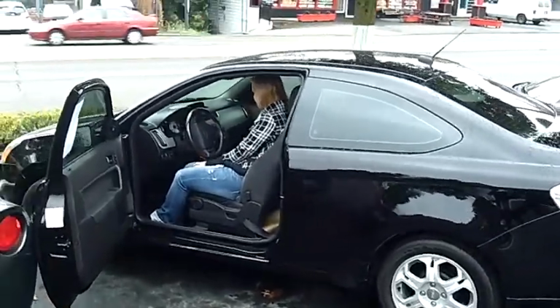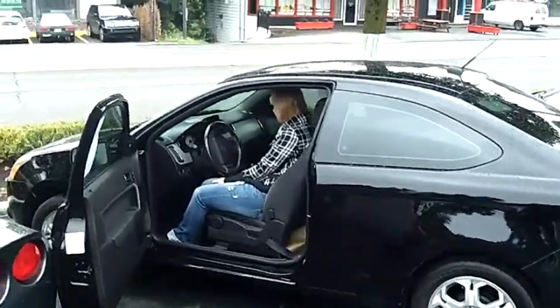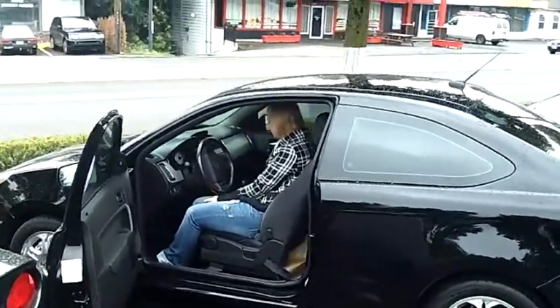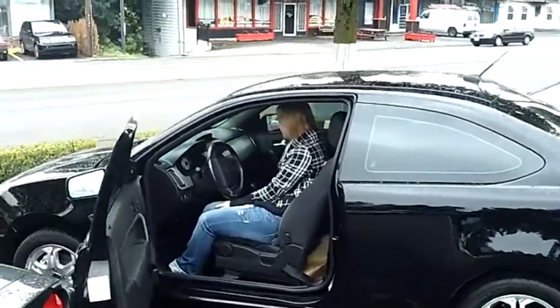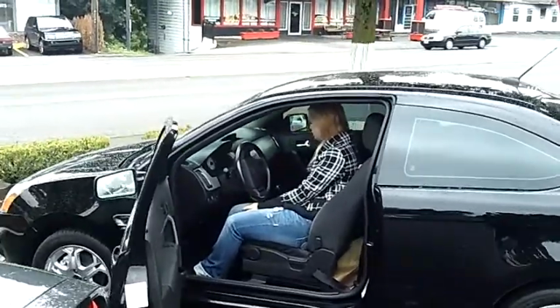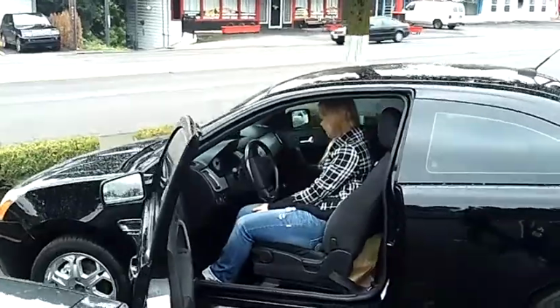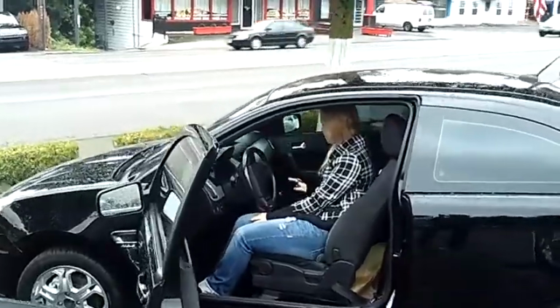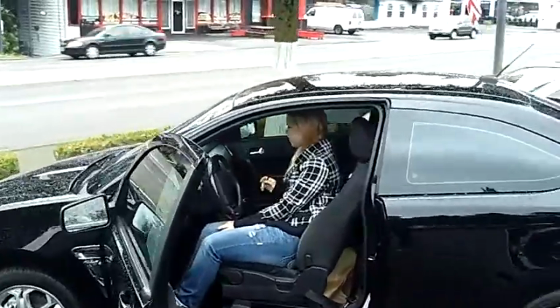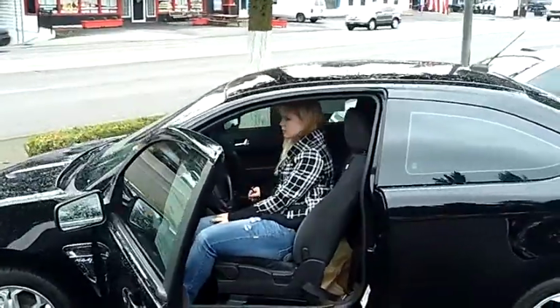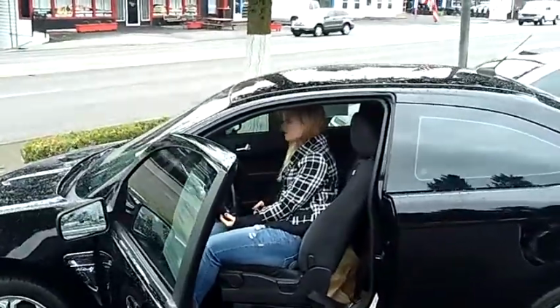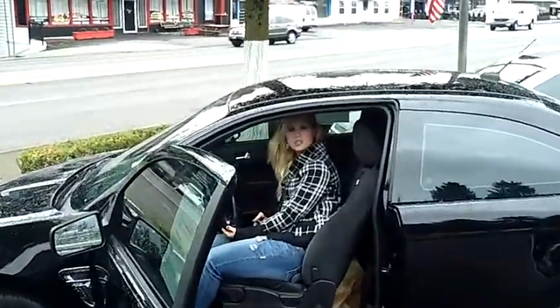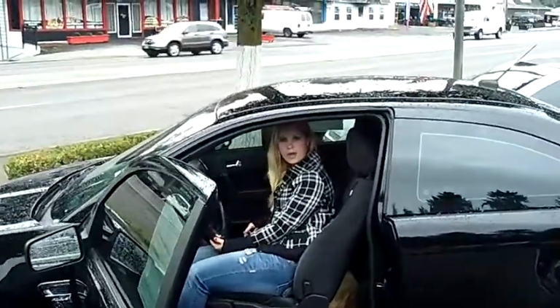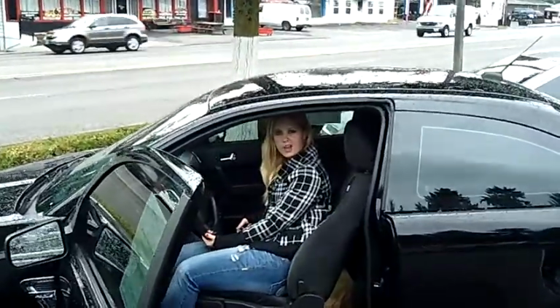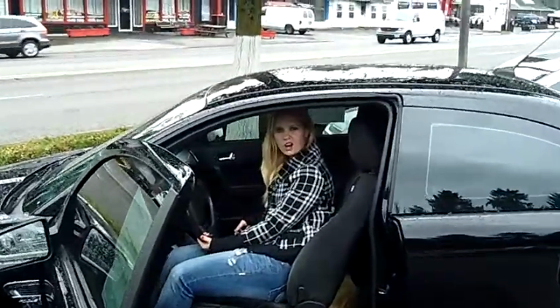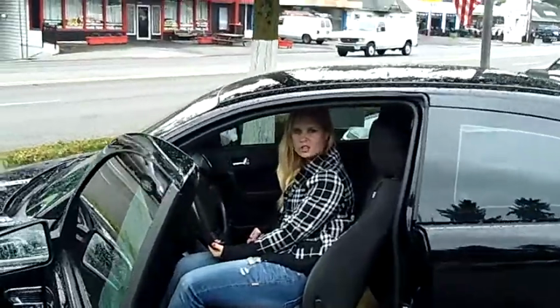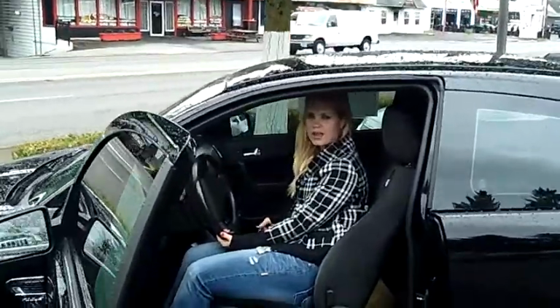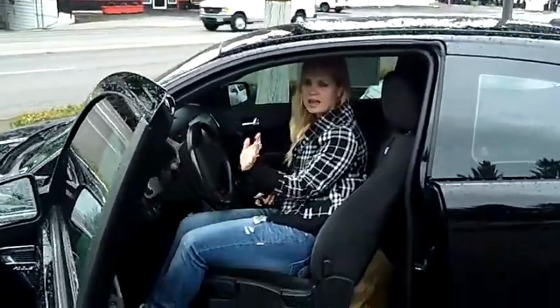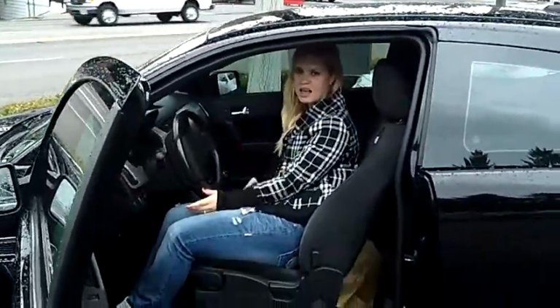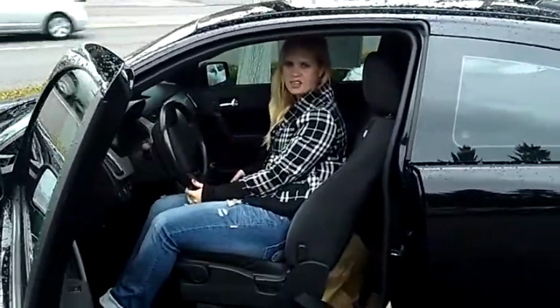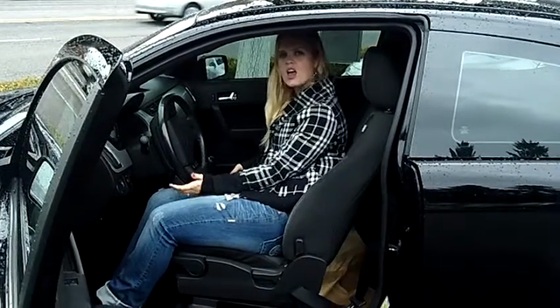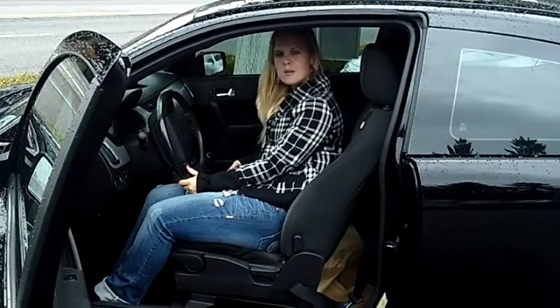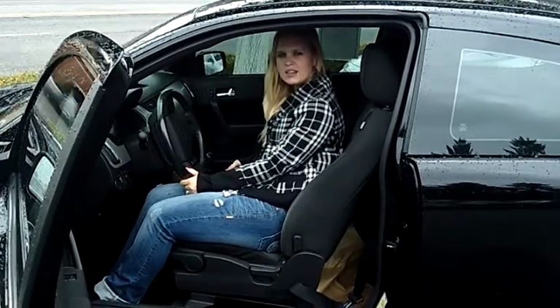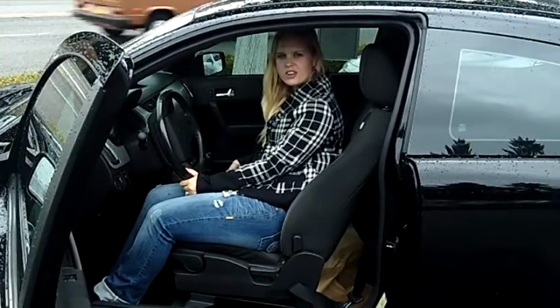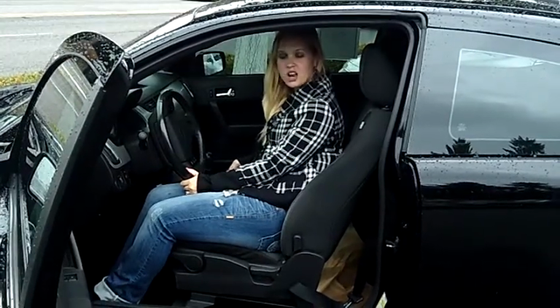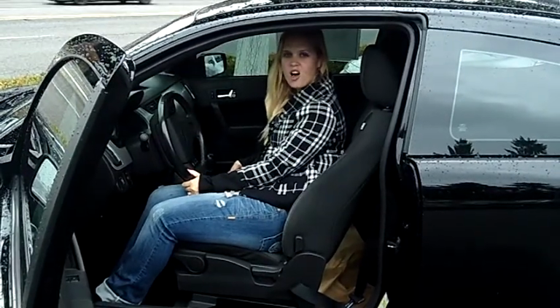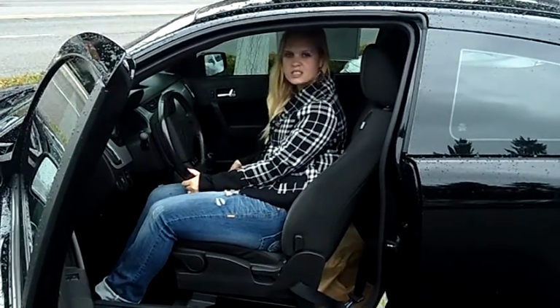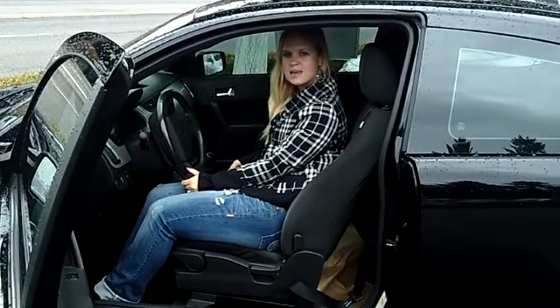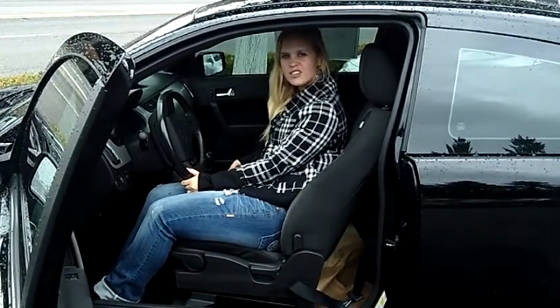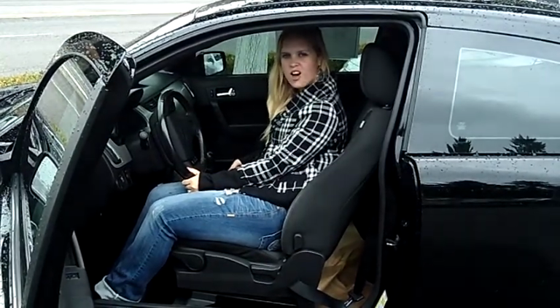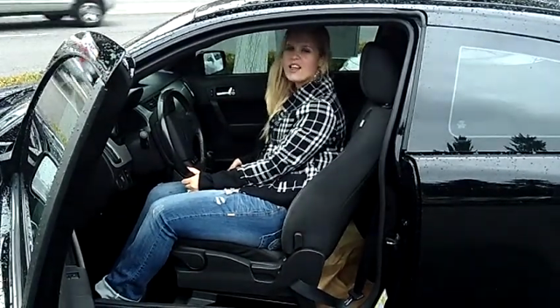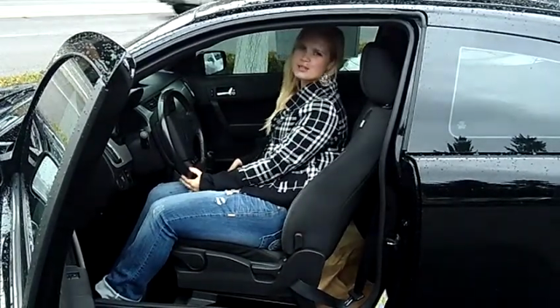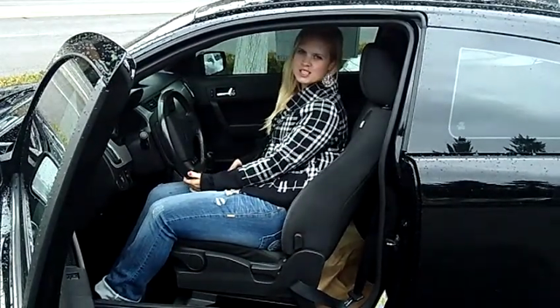It has air conditioning, CD player, and it's a five-speed. This is a great, quick car — it looks great and is nice on gas mileage. Come on down and take it for a test drive. Also, send us an email or give us a call. Thanks for watching.